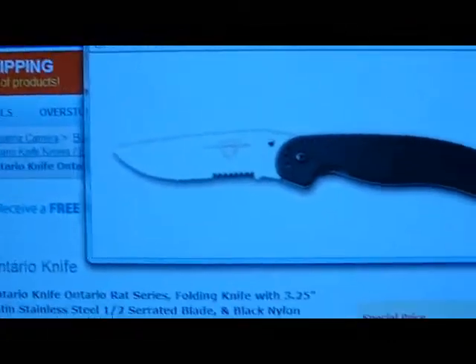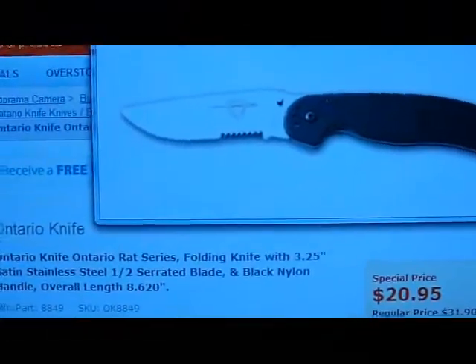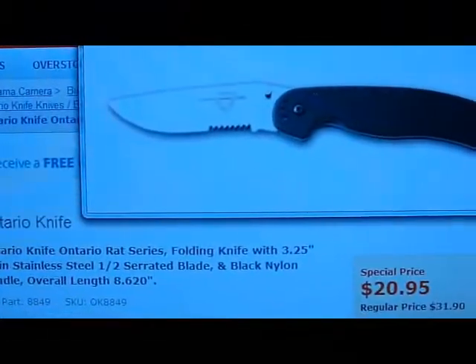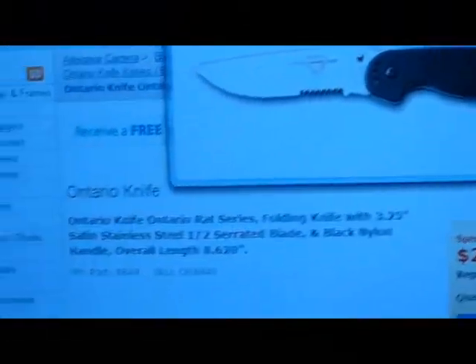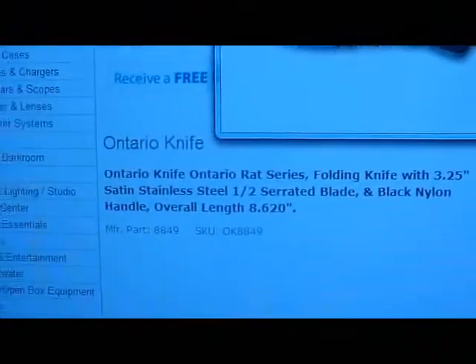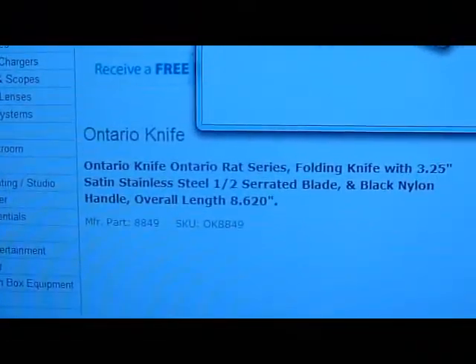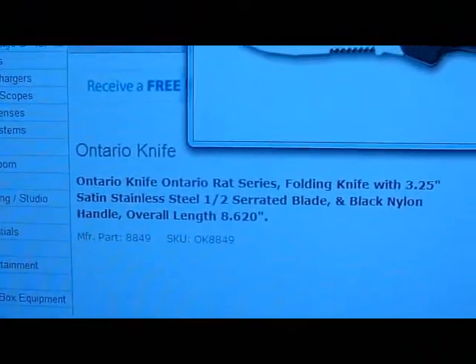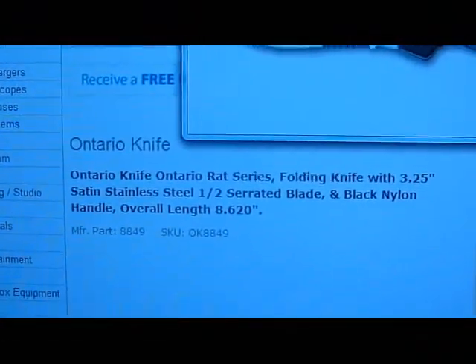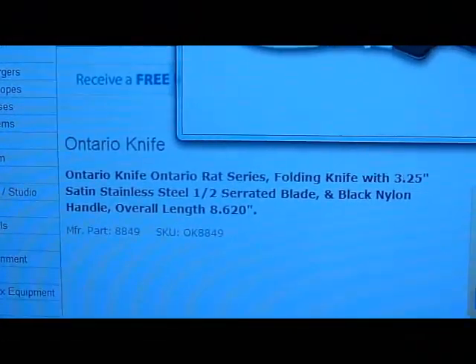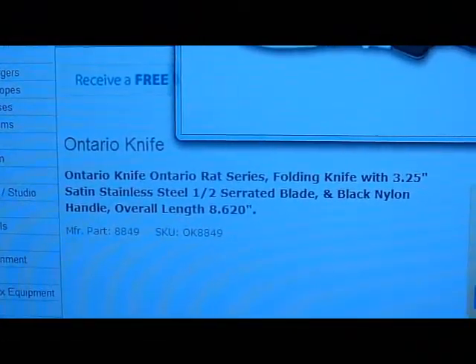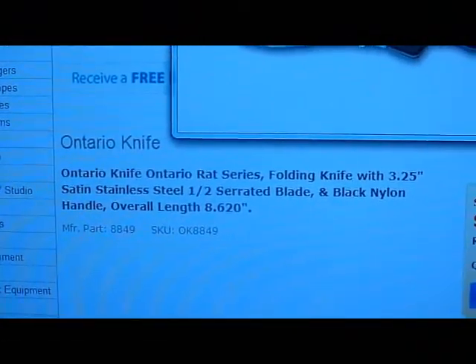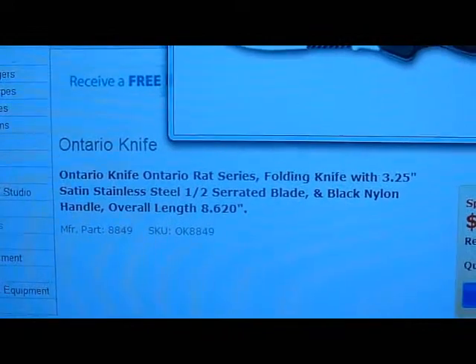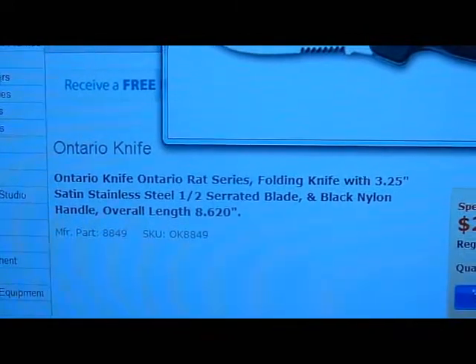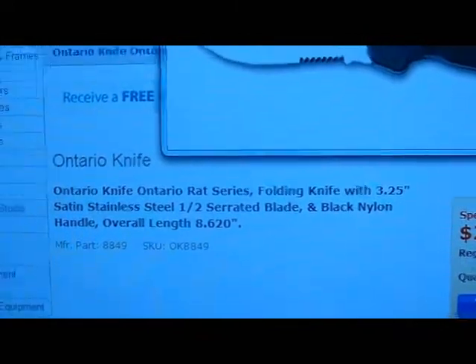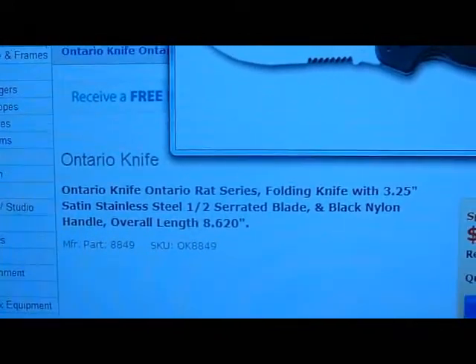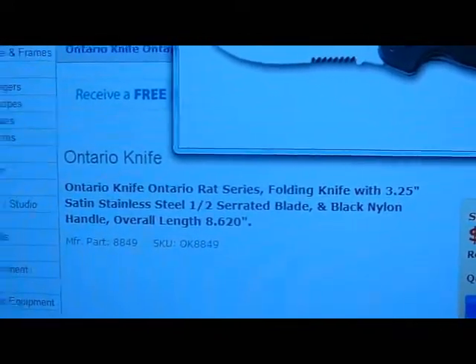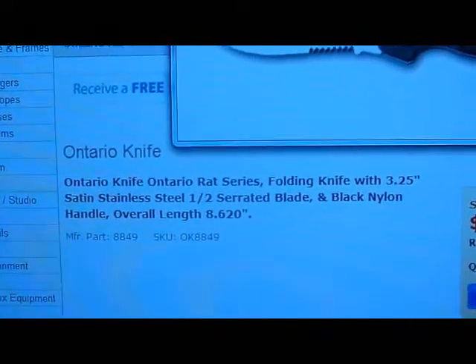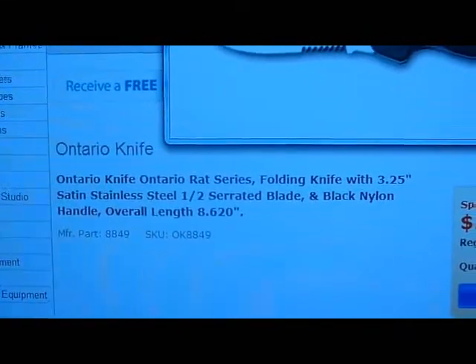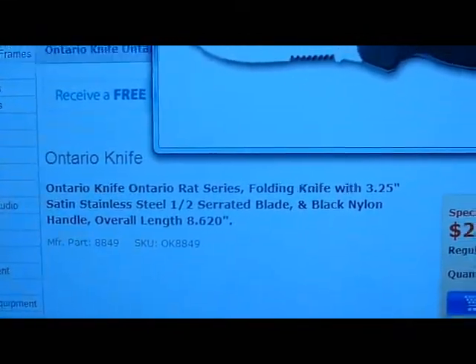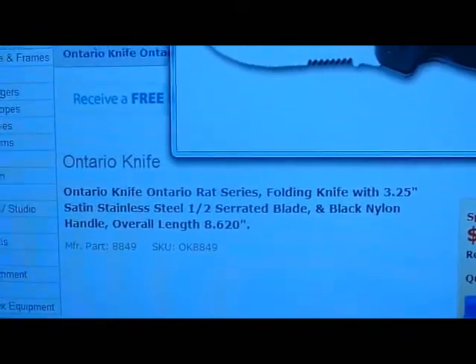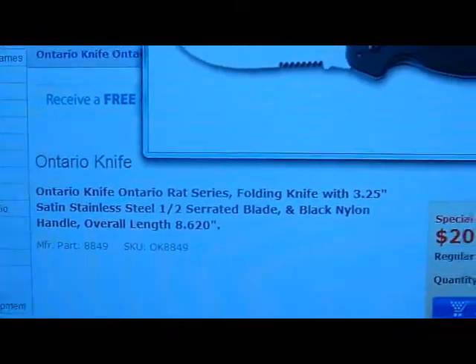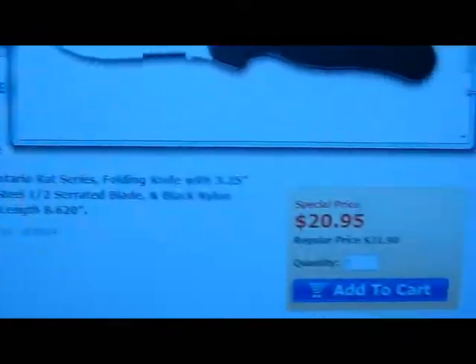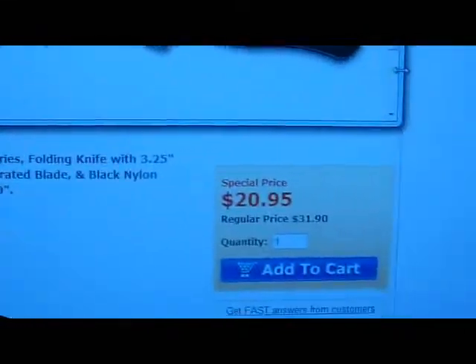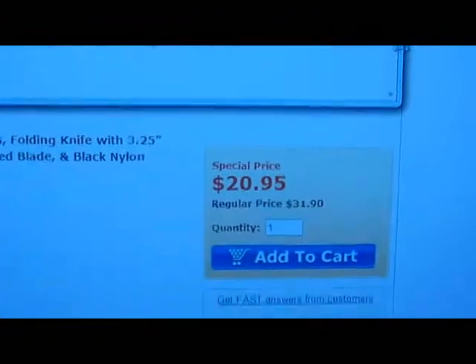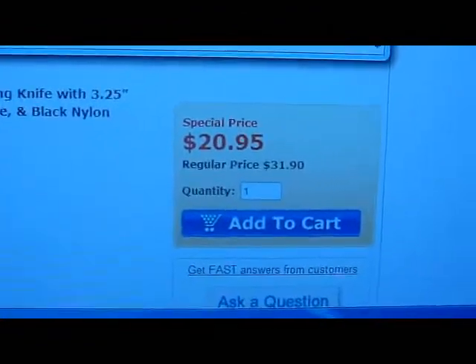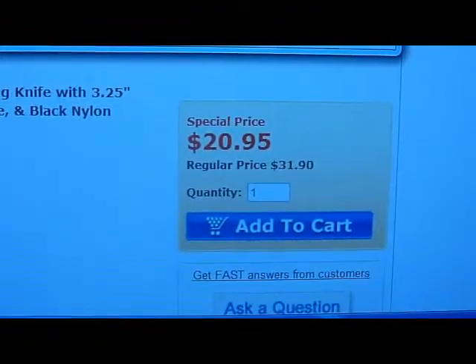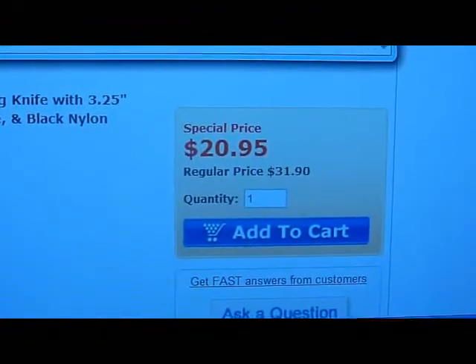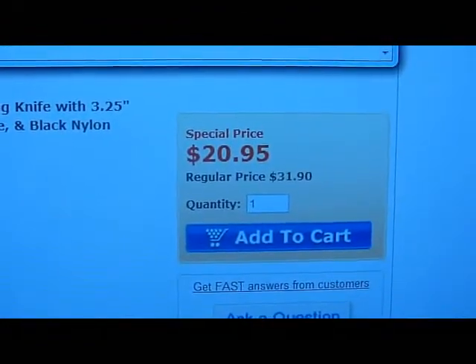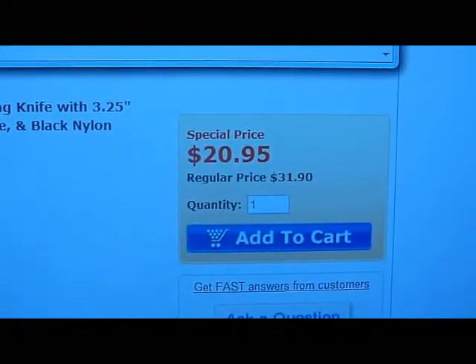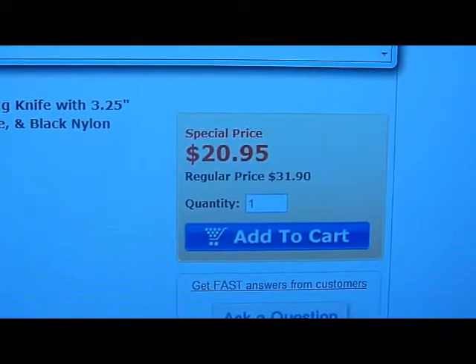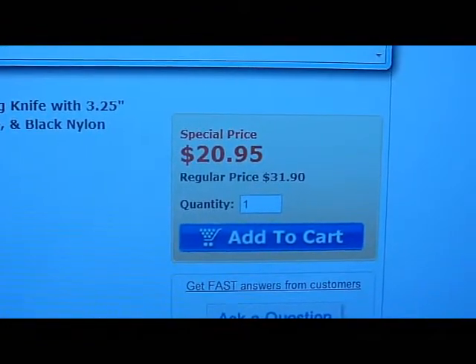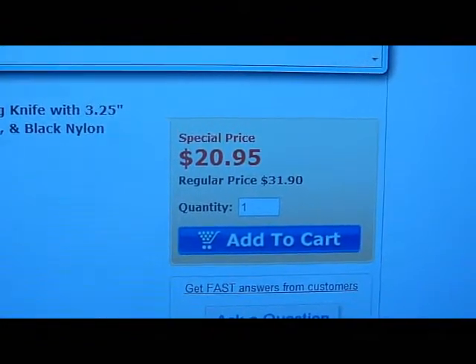Check this out — Ontario Knife, a RAT series folding knife. I've been looking at an Ontario knife for quite a while. These usually go for about 30 to 35 bucks, but as you can see here, $20.95 with free shipping.